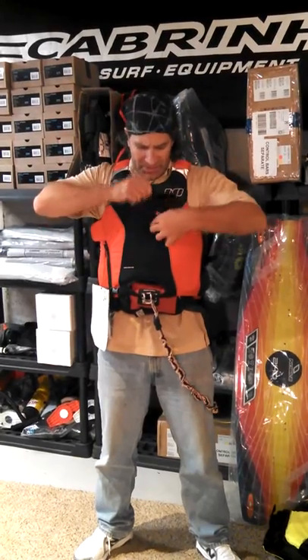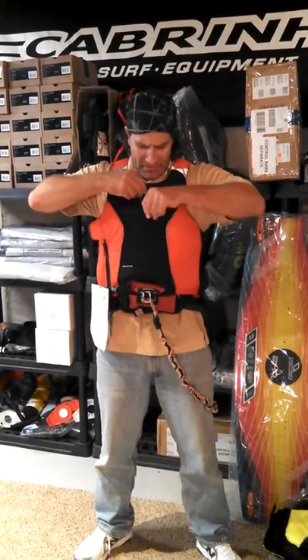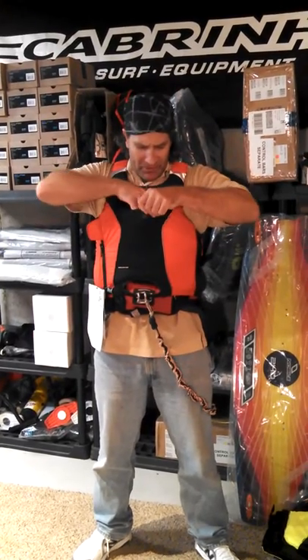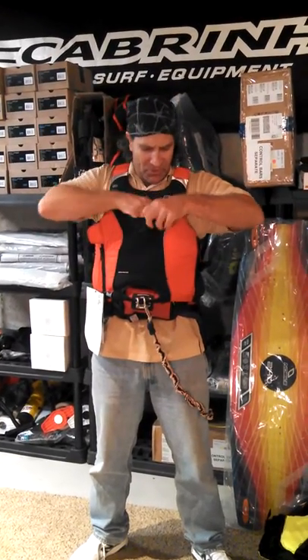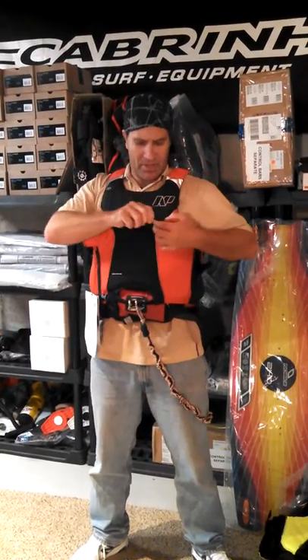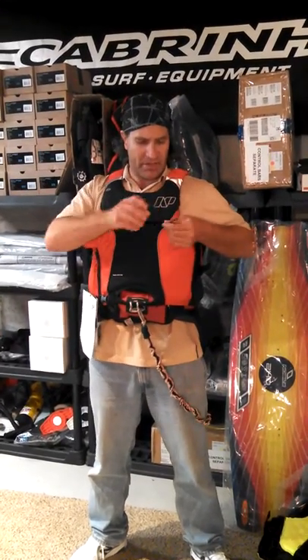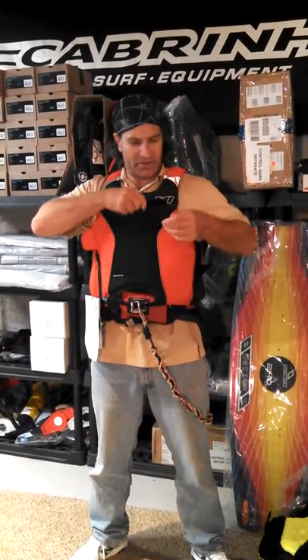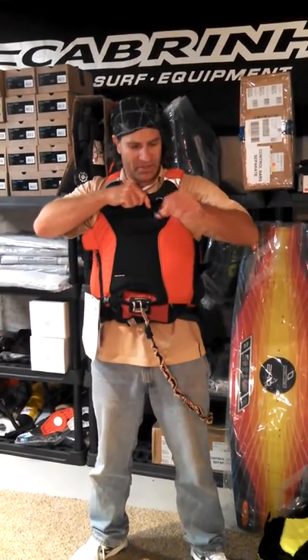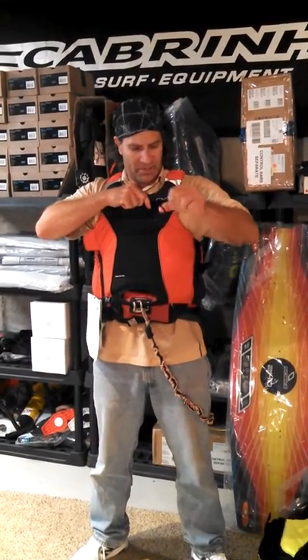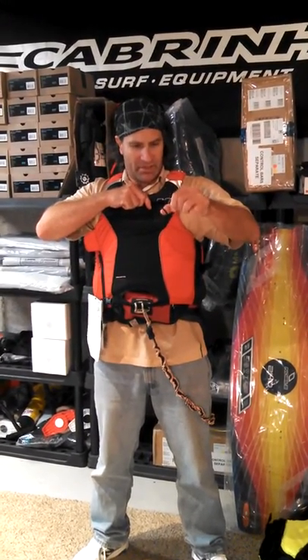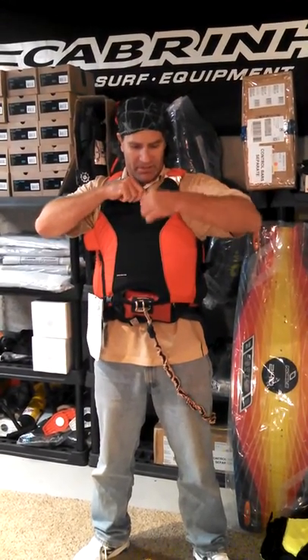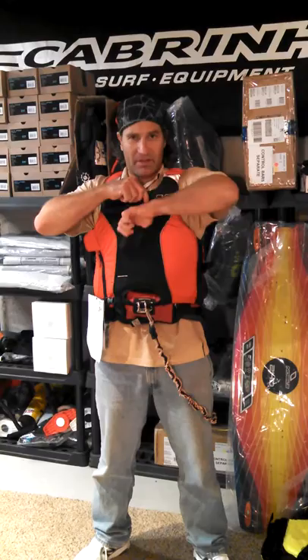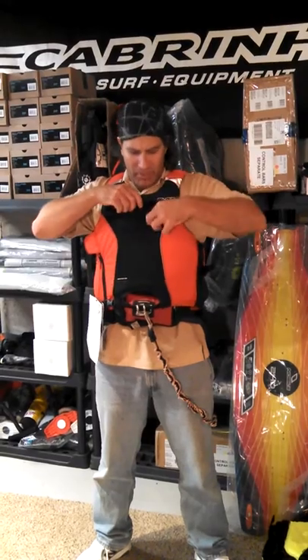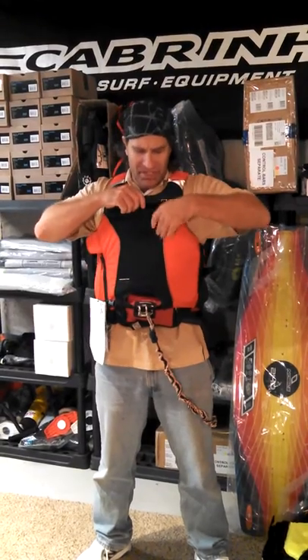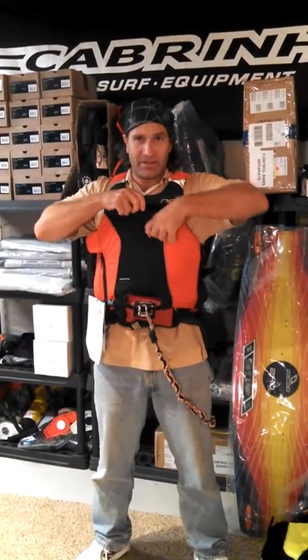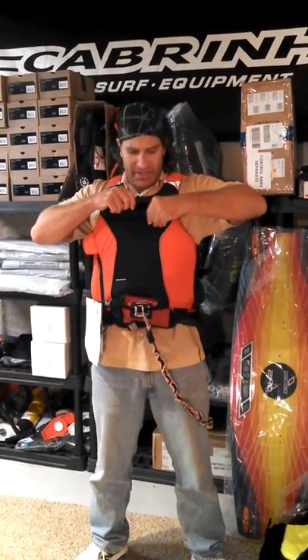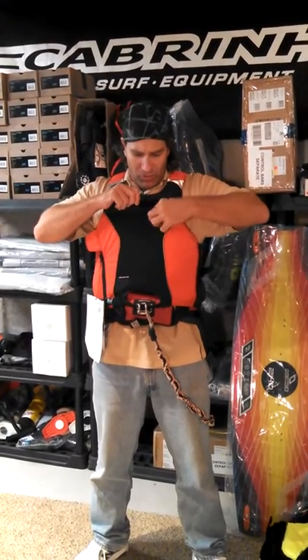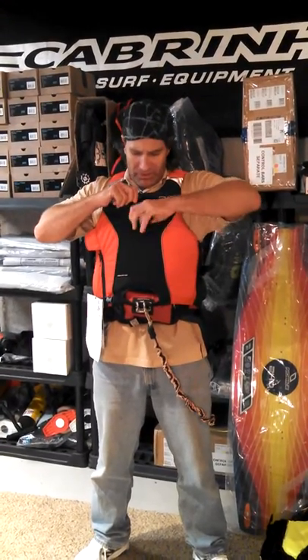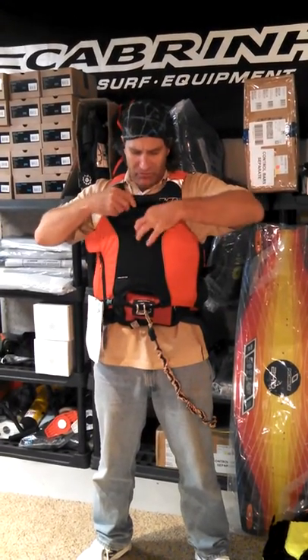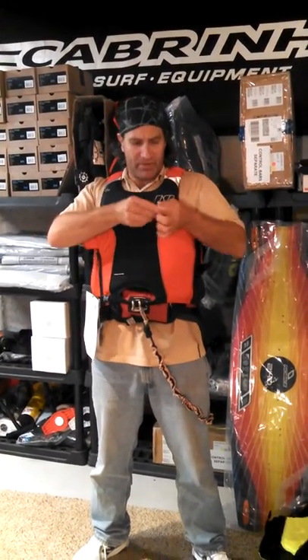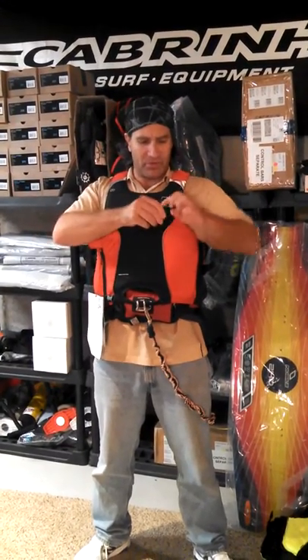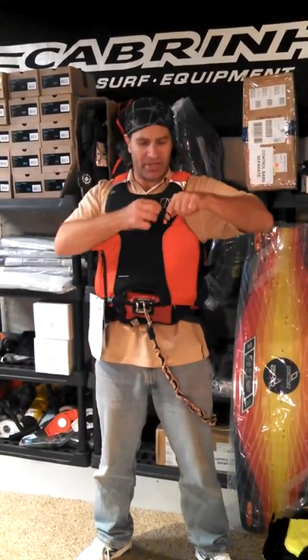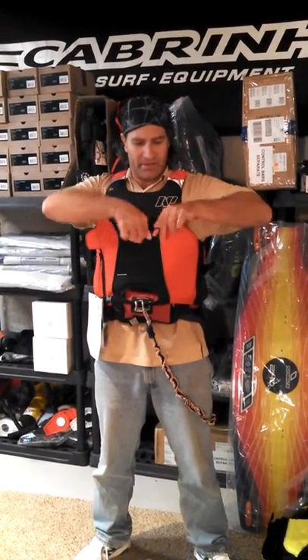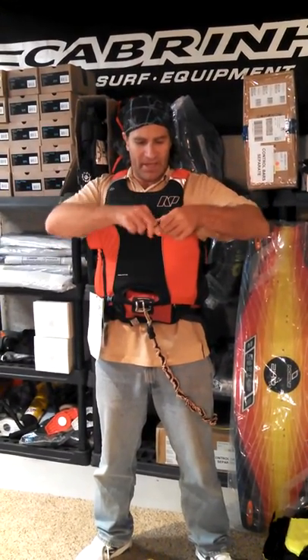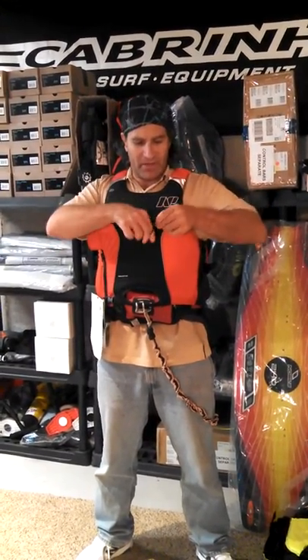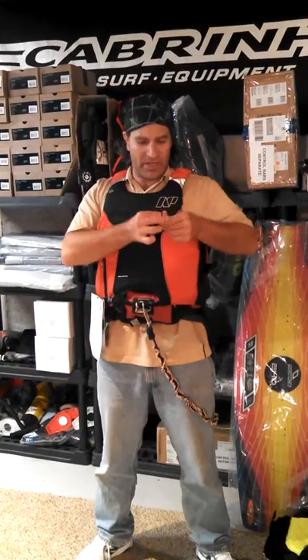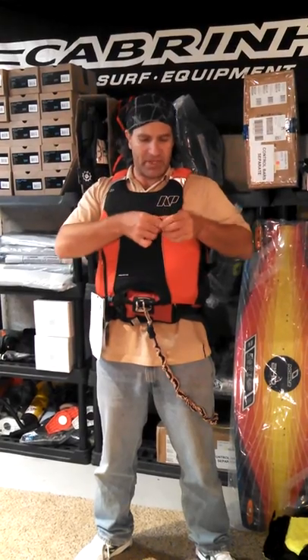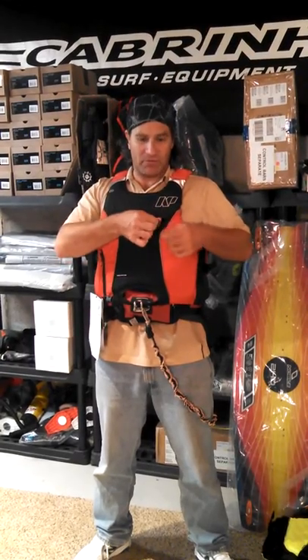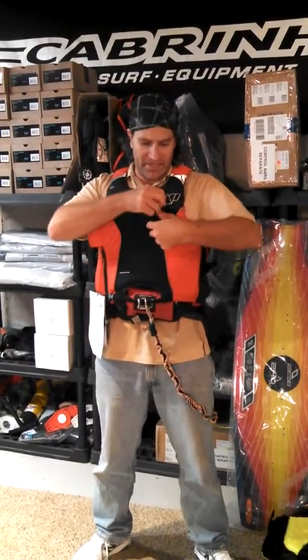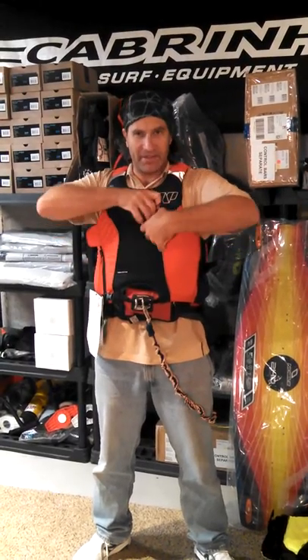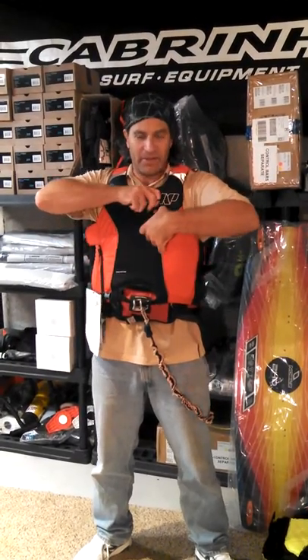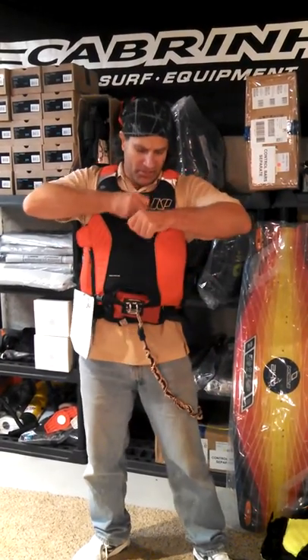Inside the pocket also there's a bungee key holder that you can wrap — do your lark's head — and you've got a way to keep a key or something intact in there.